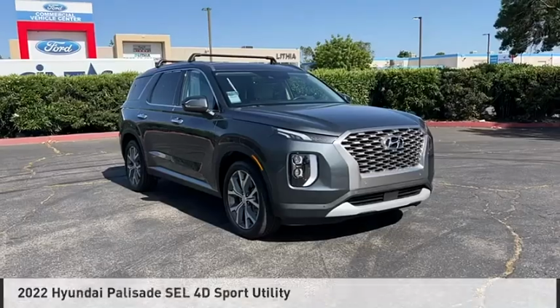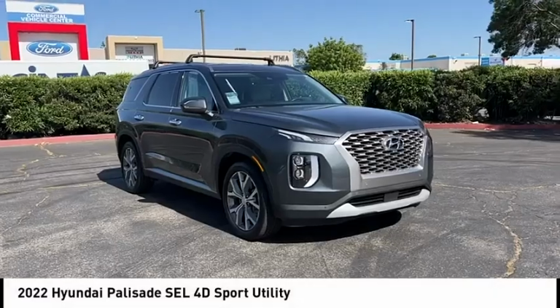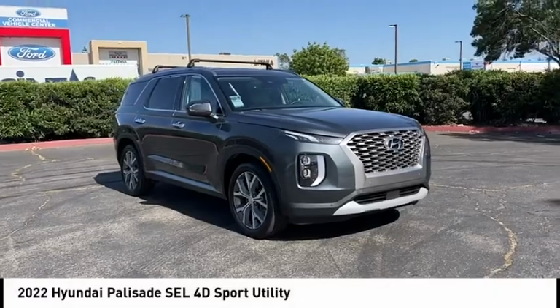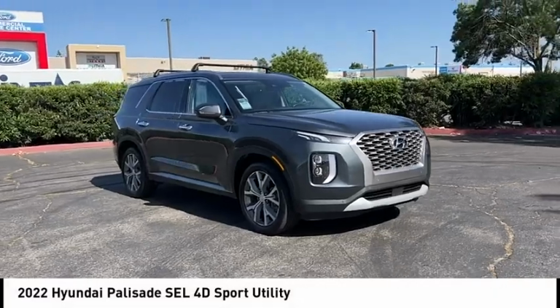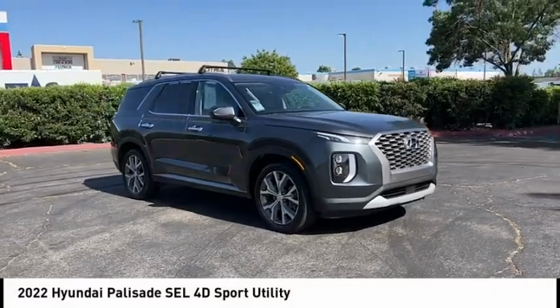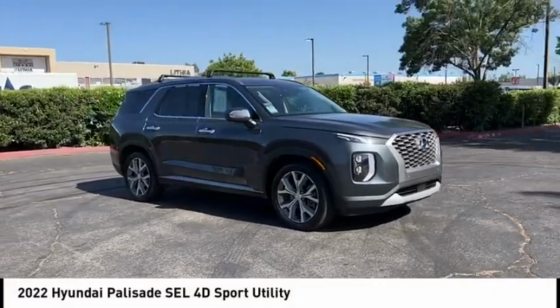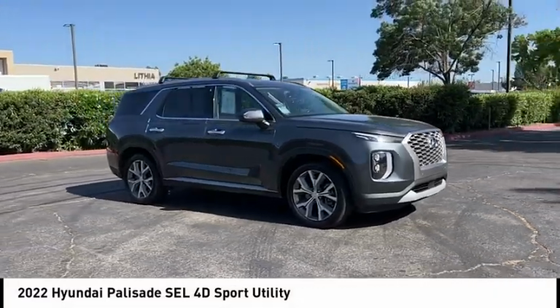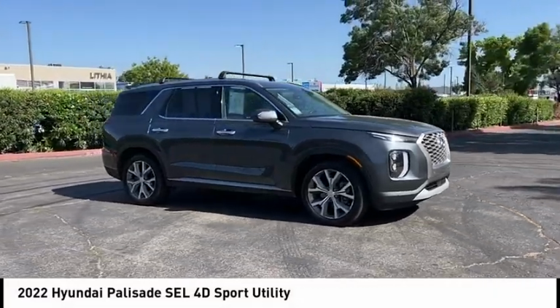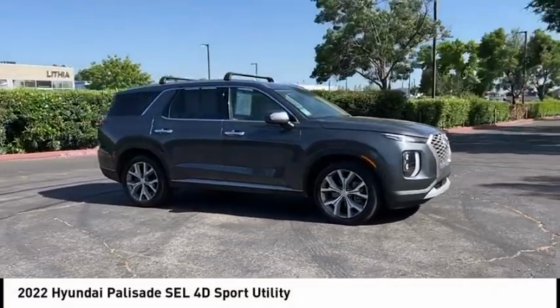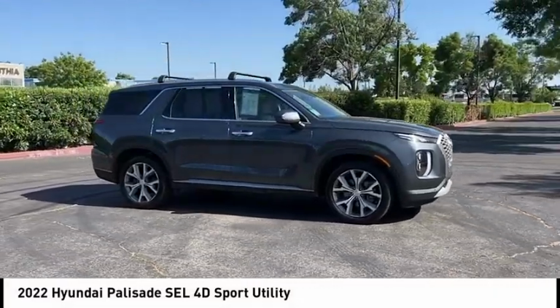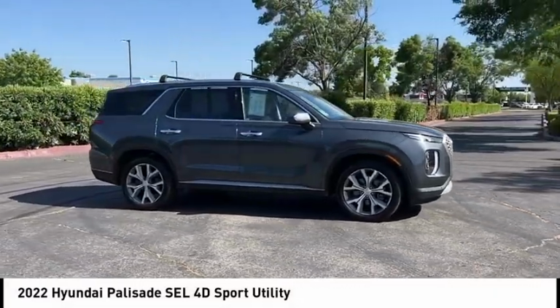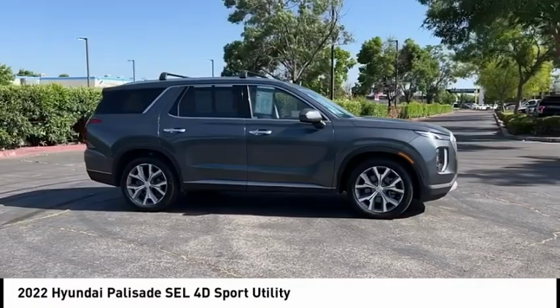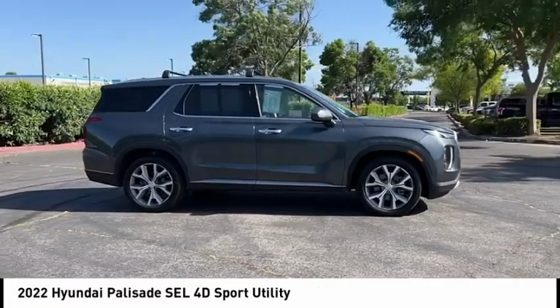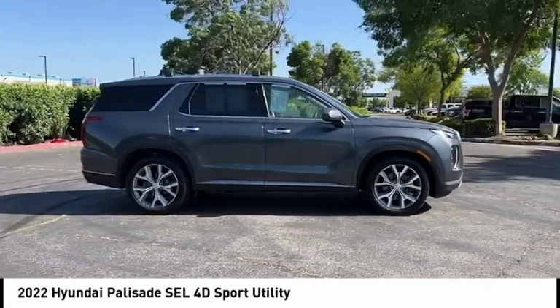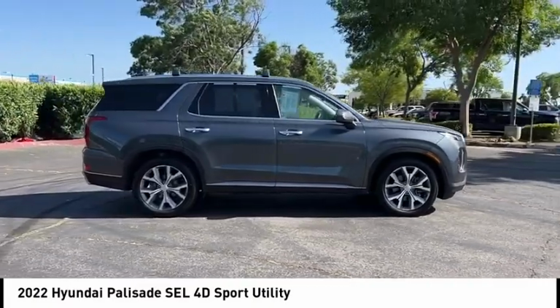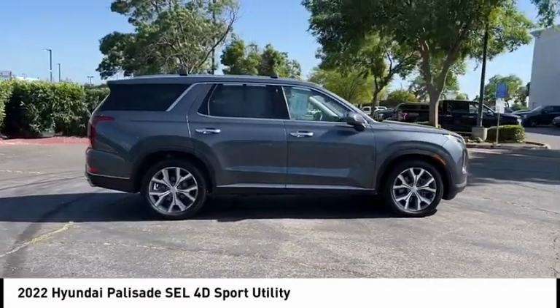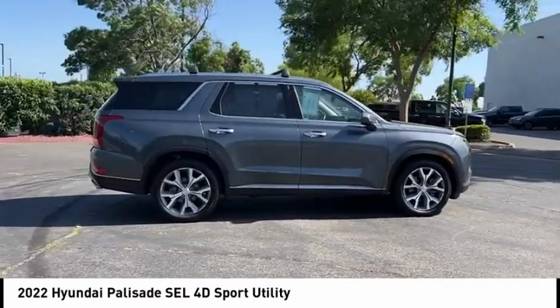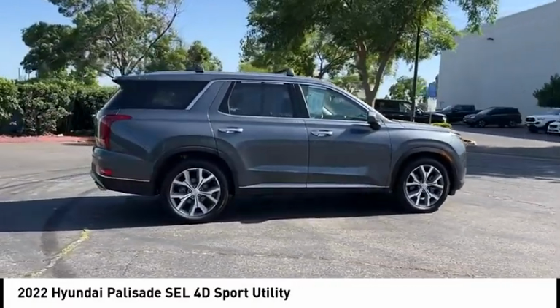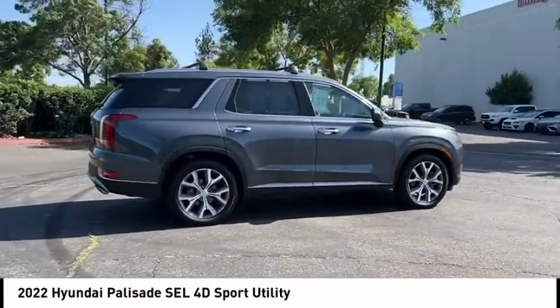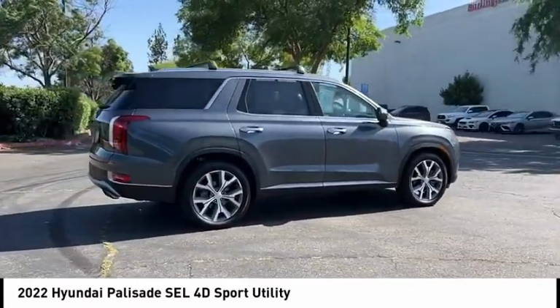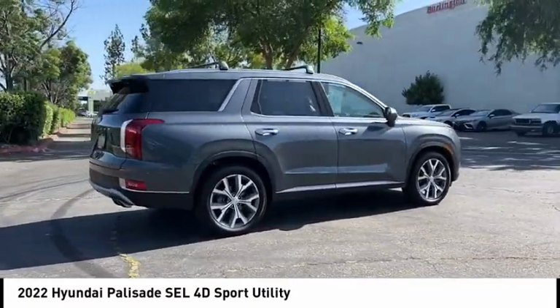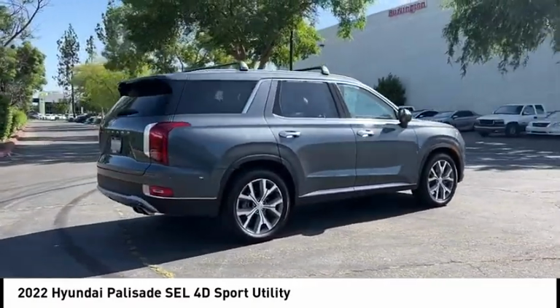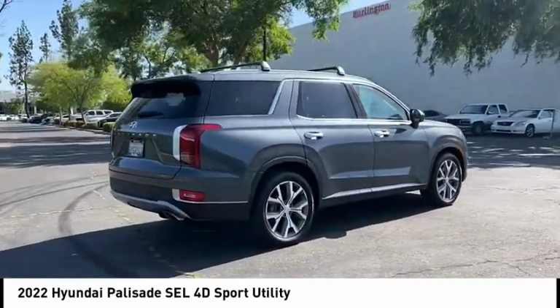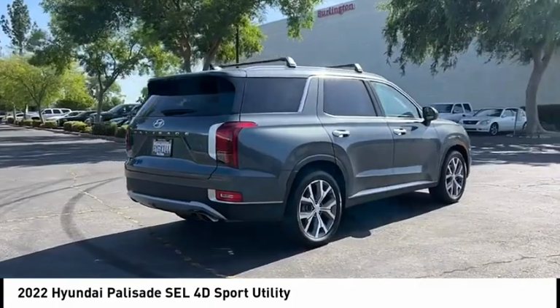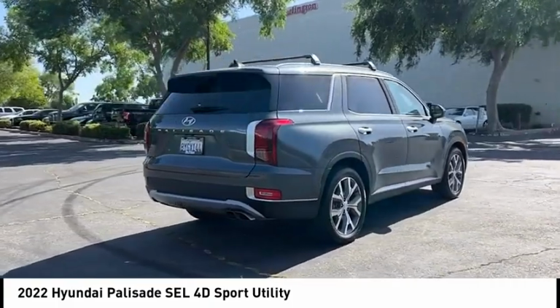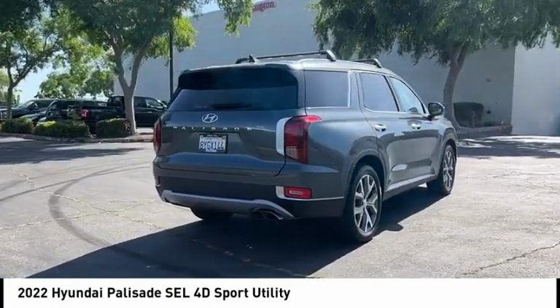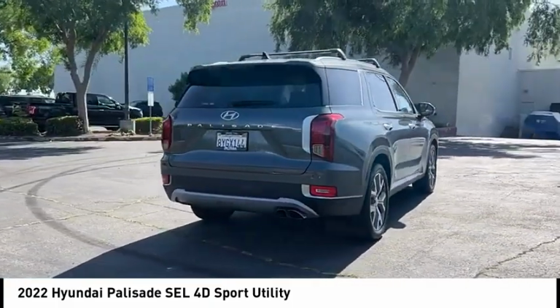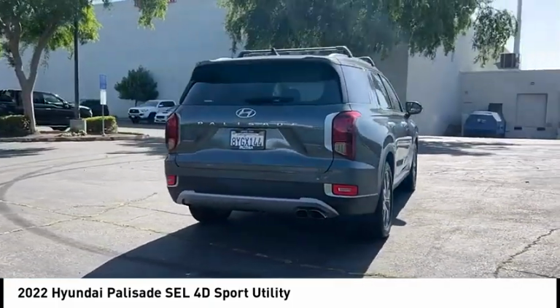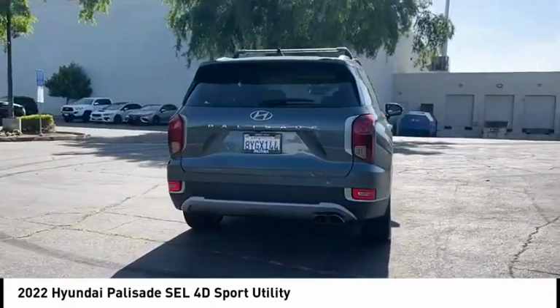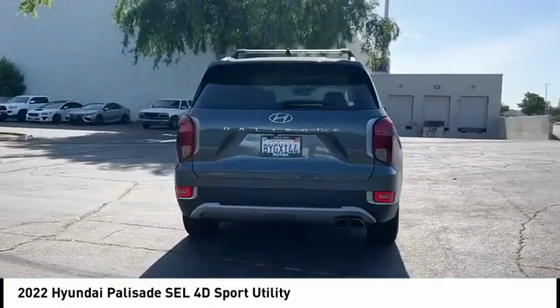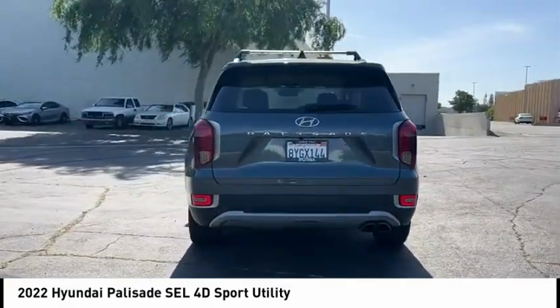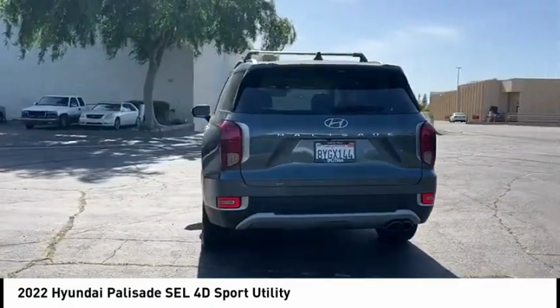Come test drive the 2022 Palisade. The Hyundai Palisade includes loads of interior room, third row seating, and a stylish exterior. Throw in all the additional technology features and your family will be thrilled to ride around in style.